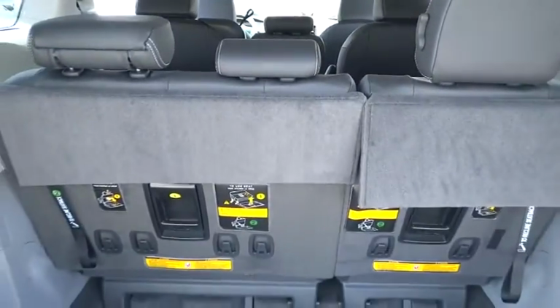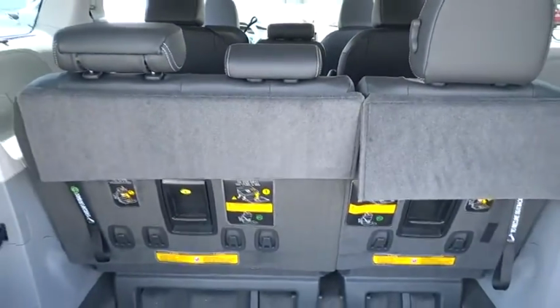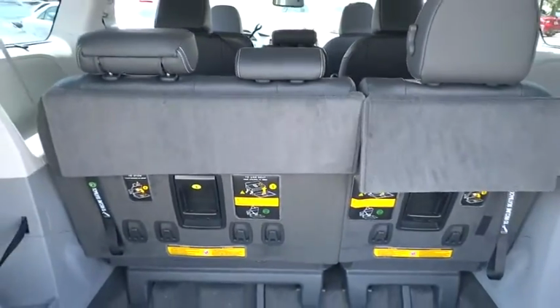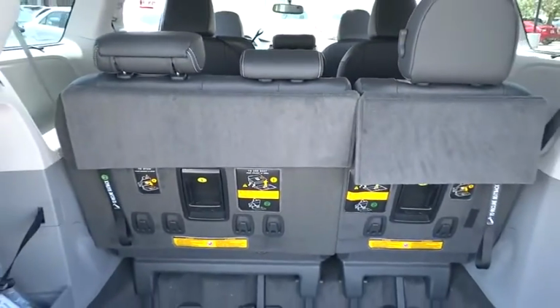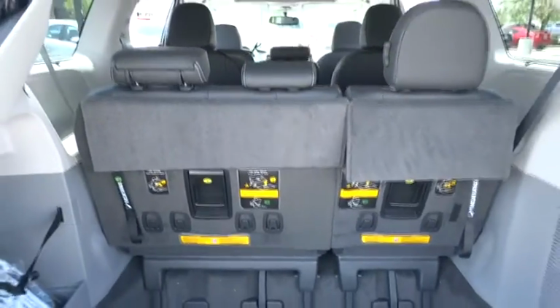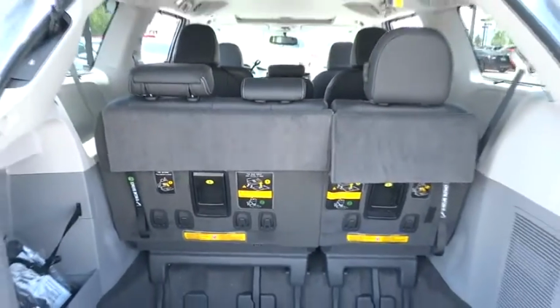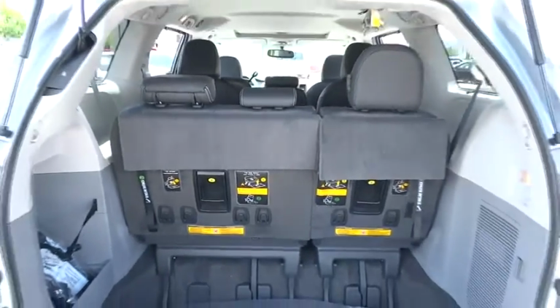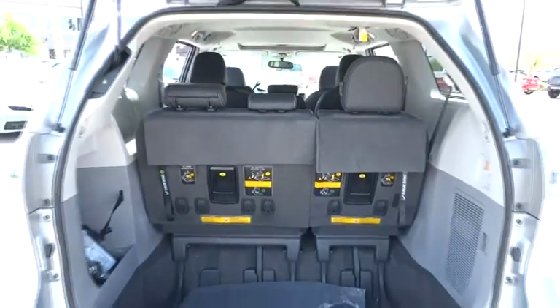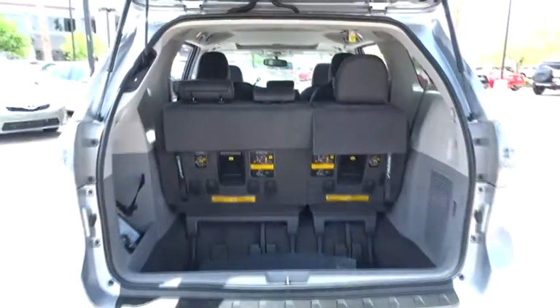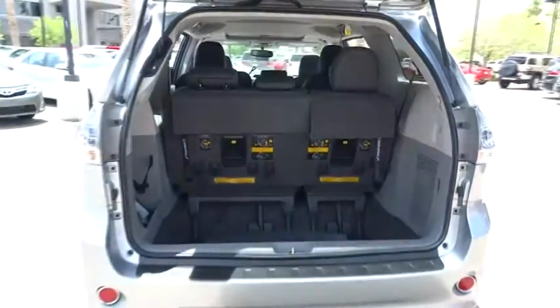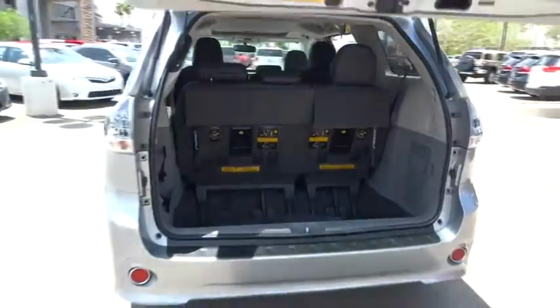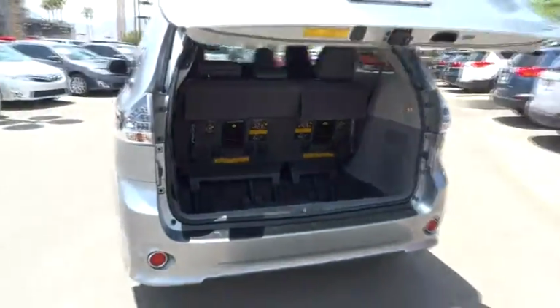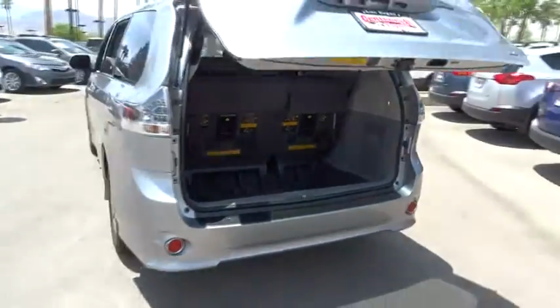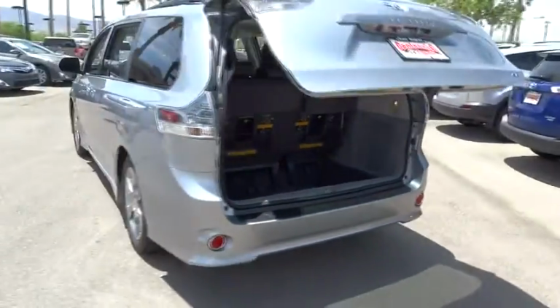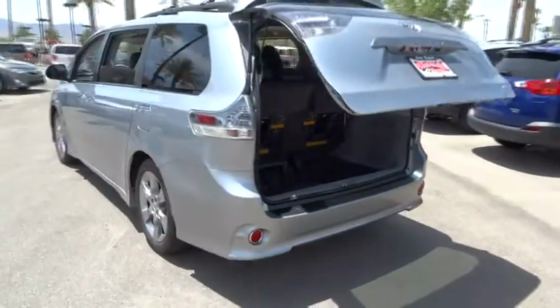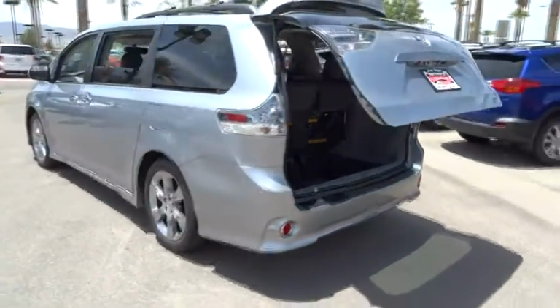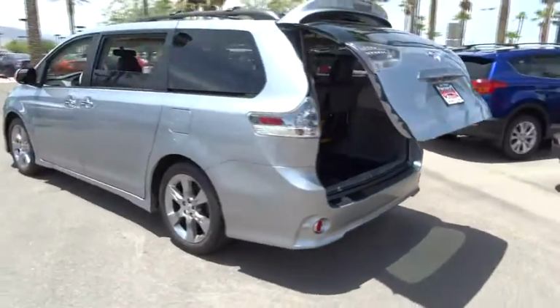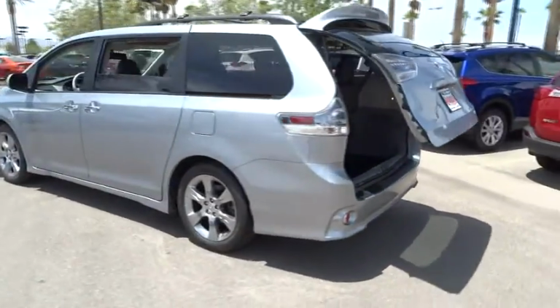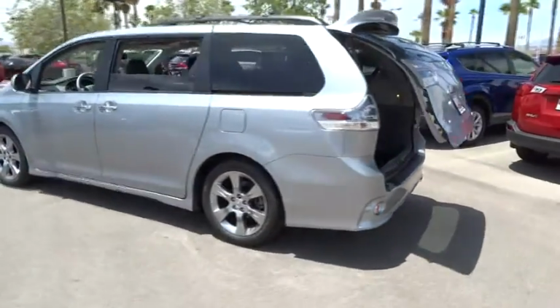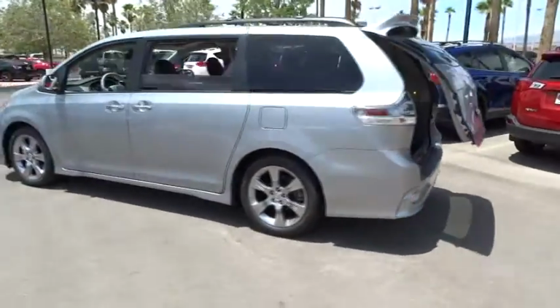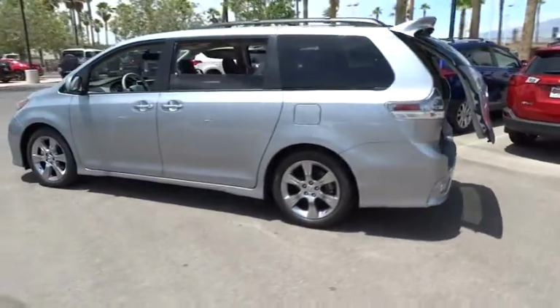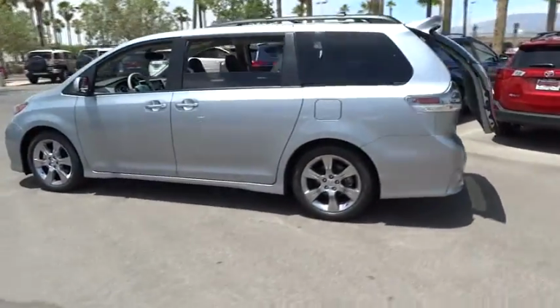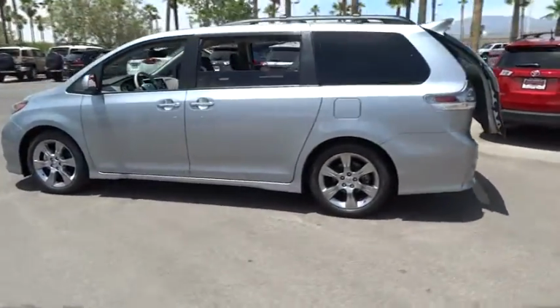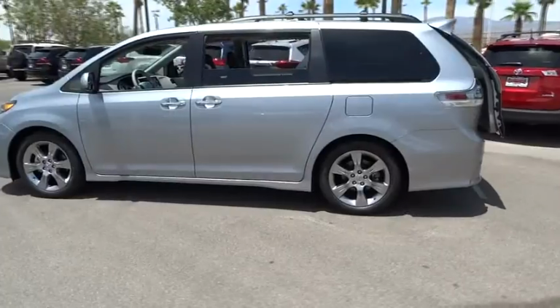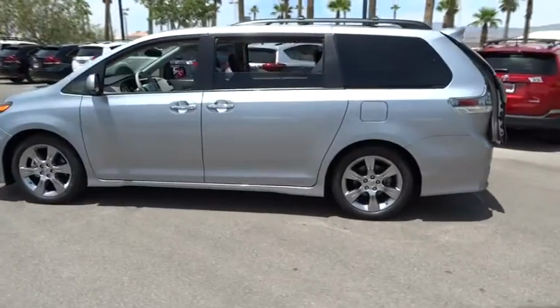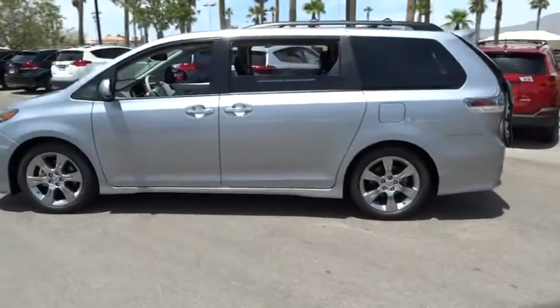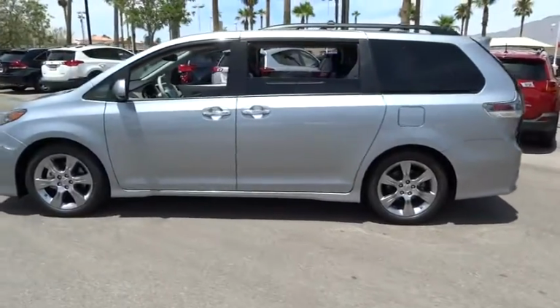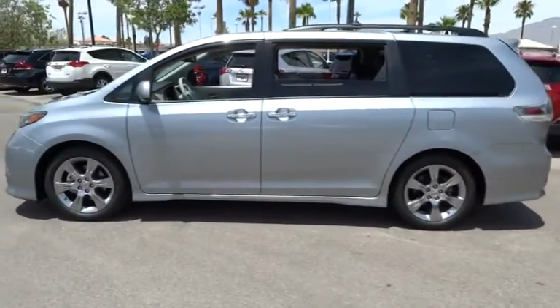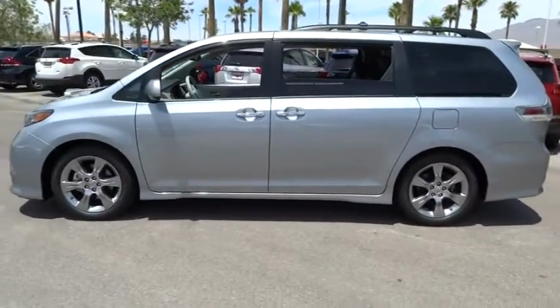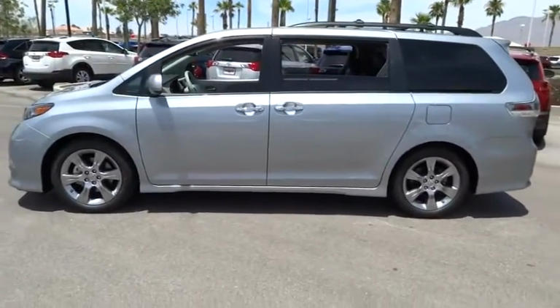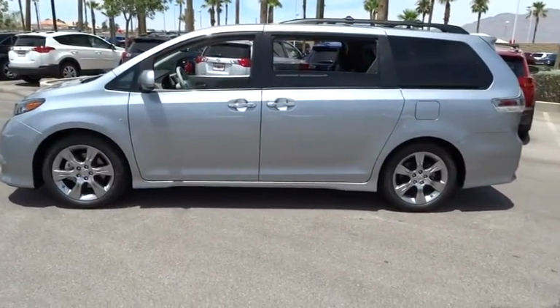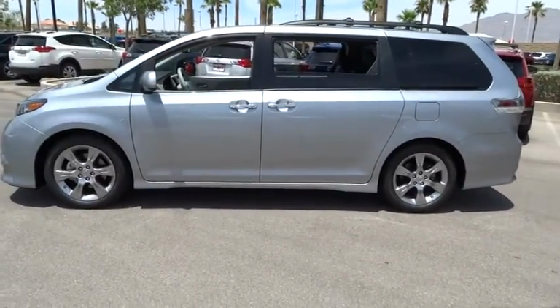Traction control, airbags, front wheel drive, automatic transmission, cruise control, Bluetooth, trip computer, fog lamp, remote power door locks, passenger airbag, power windows.